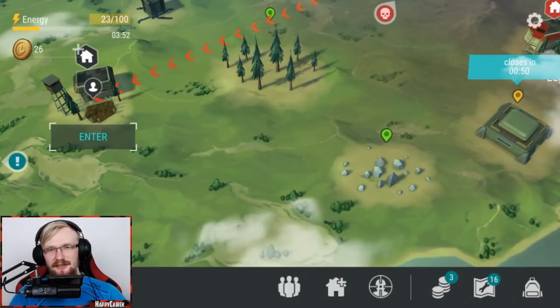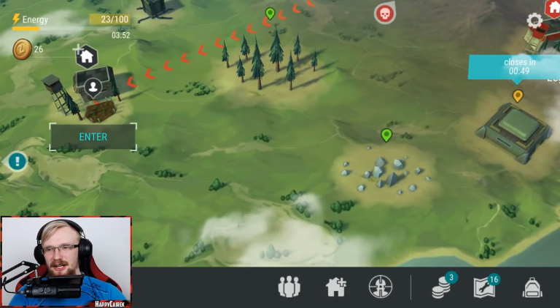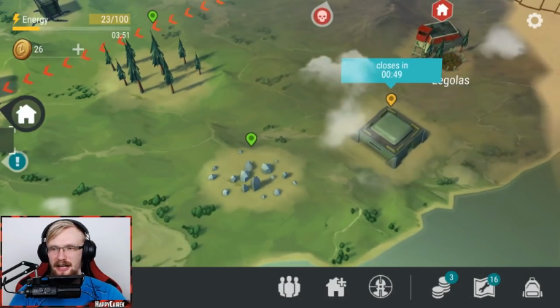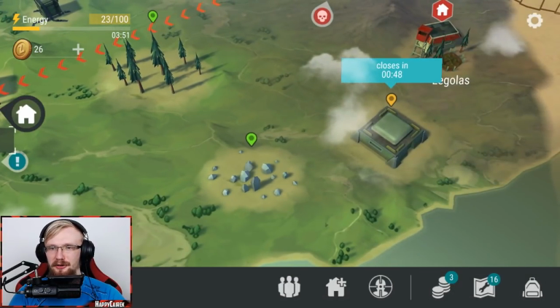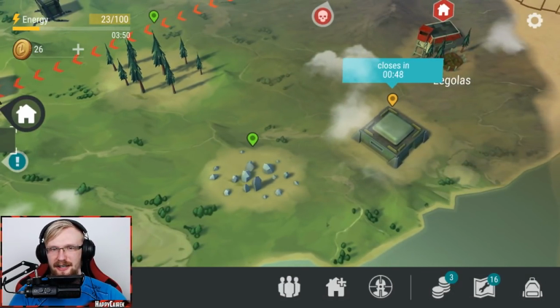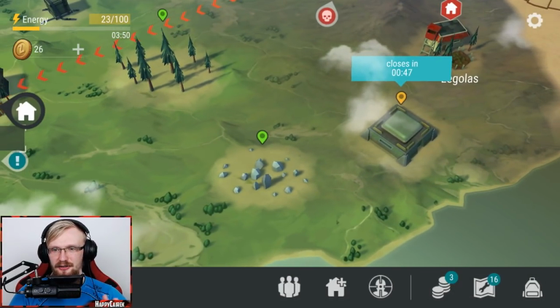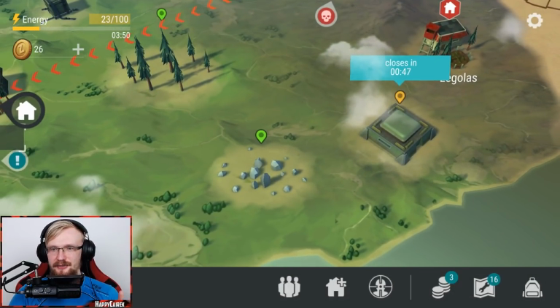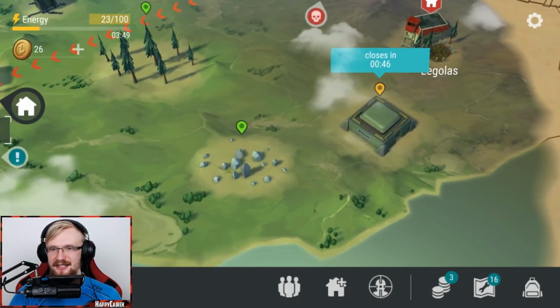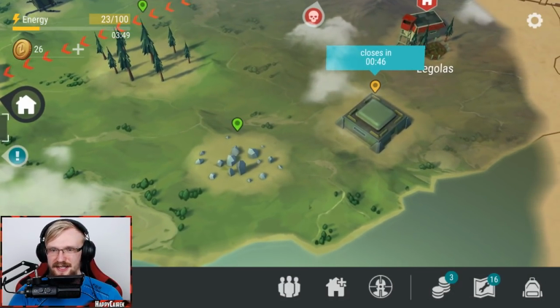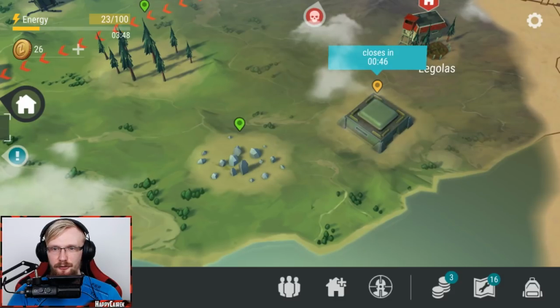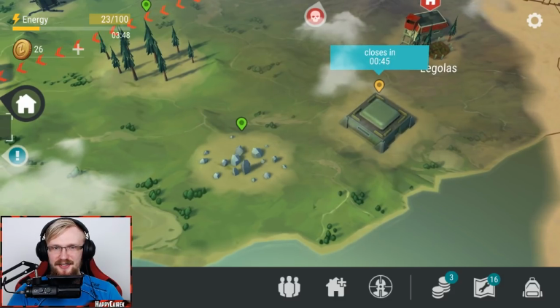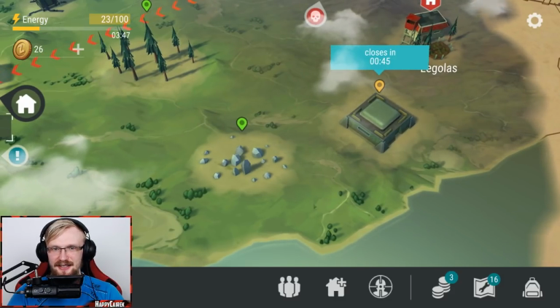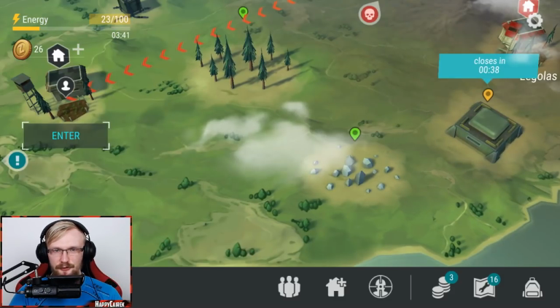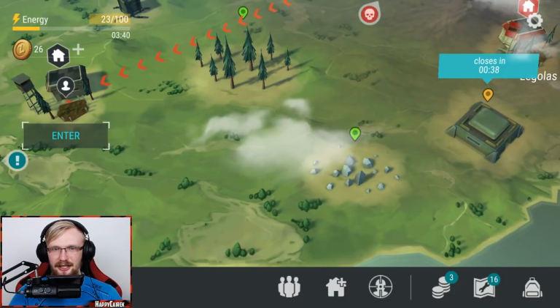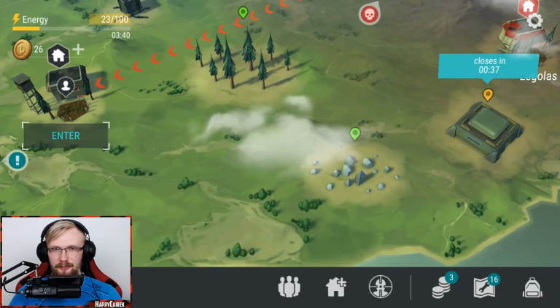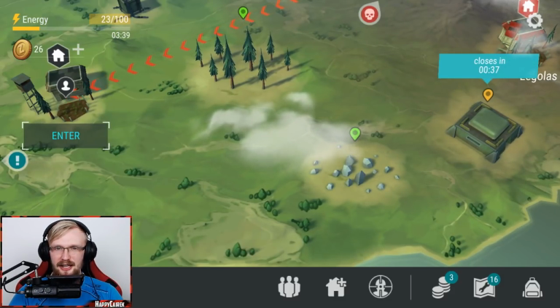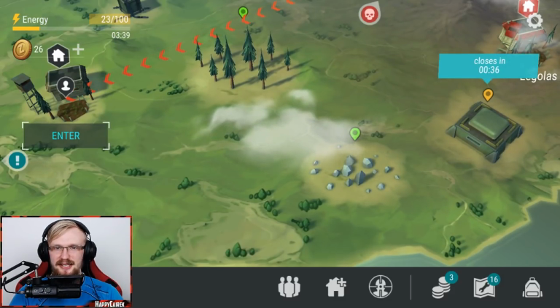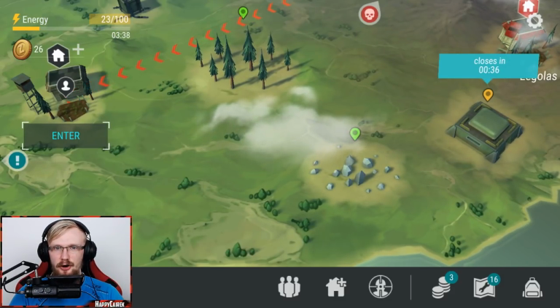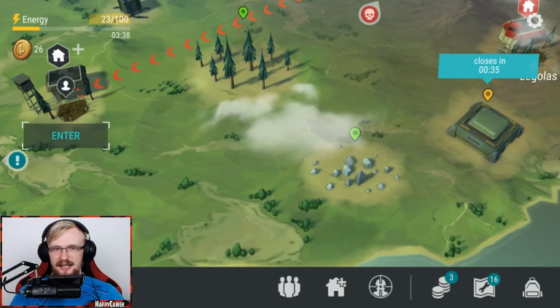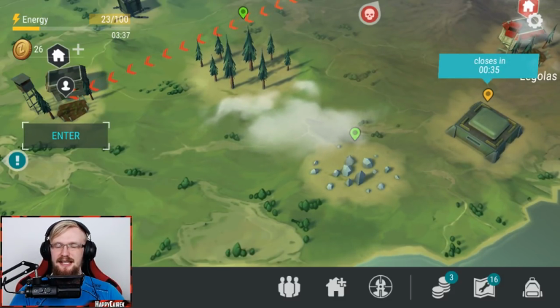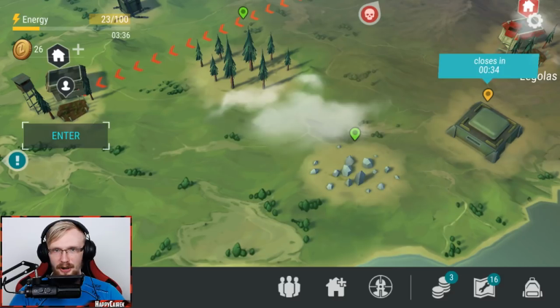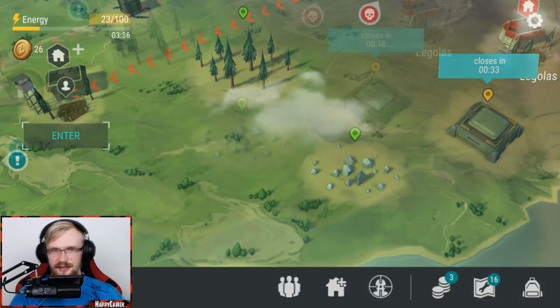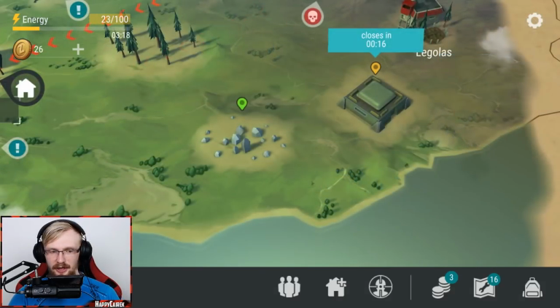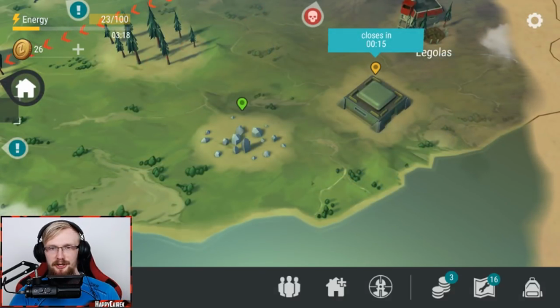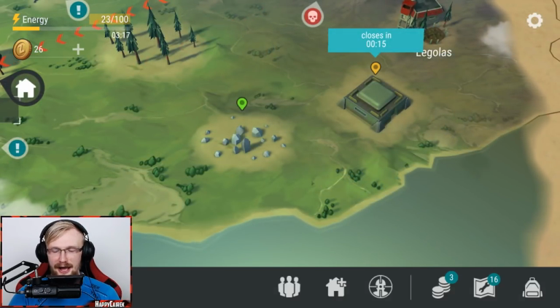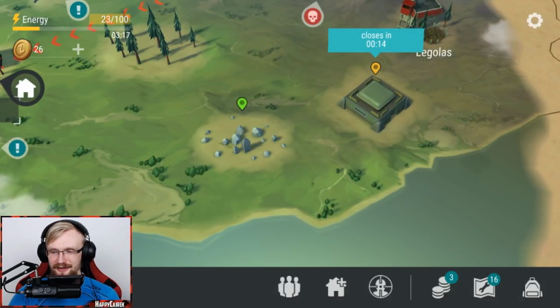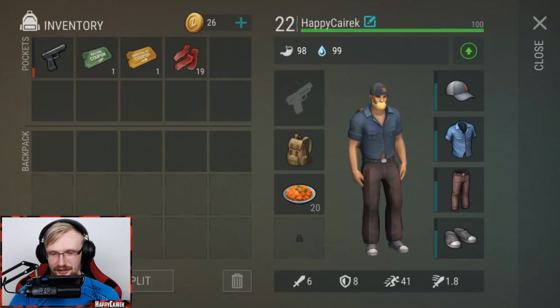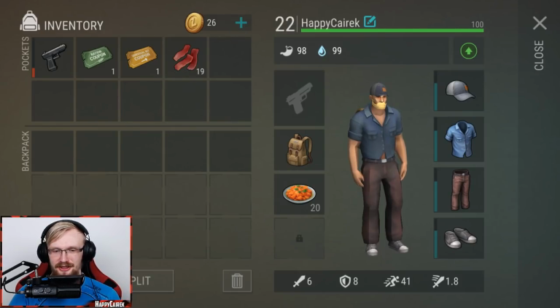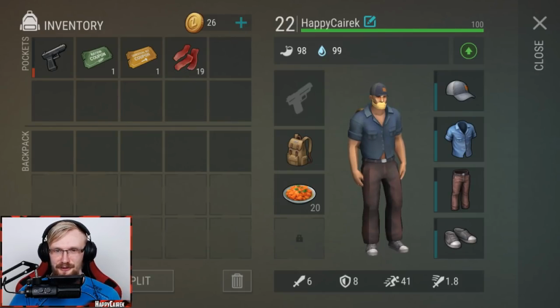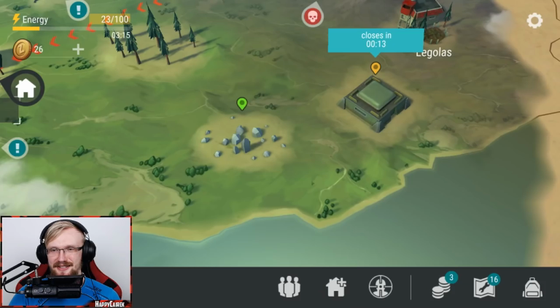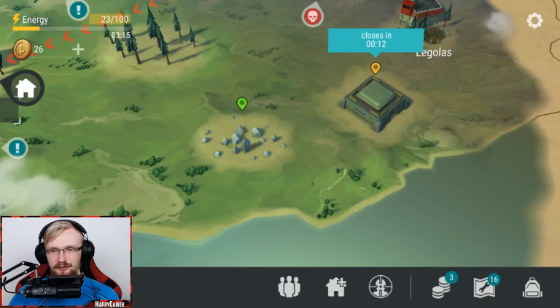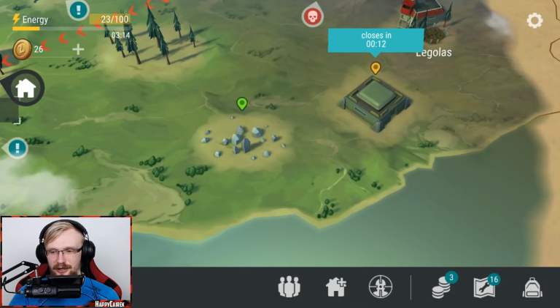So today, guys, we're gonna be going to Alpha Bunker and clearing third floor. As we can see, it's gonna be resetting in 45 seconds. I forgot to click the record button, and I crafted seven crowbars and six bows. I'm gonna be showing you how to clear third floor as a level 22 player.